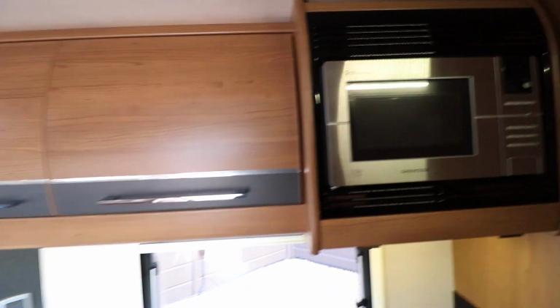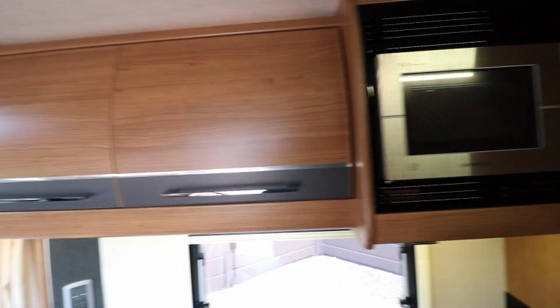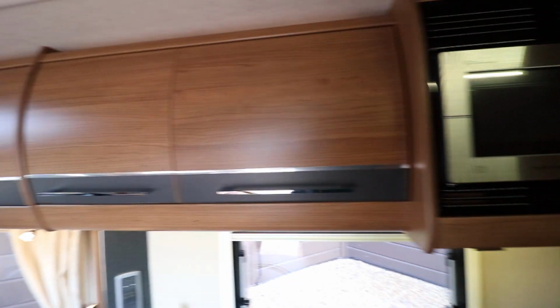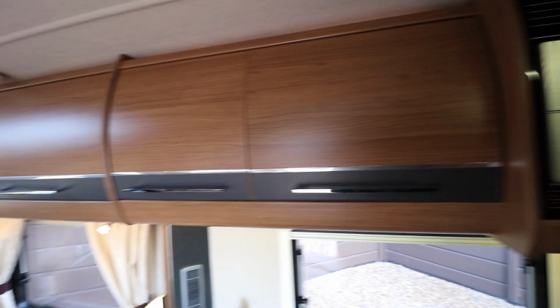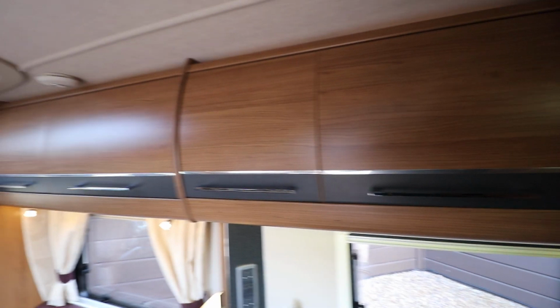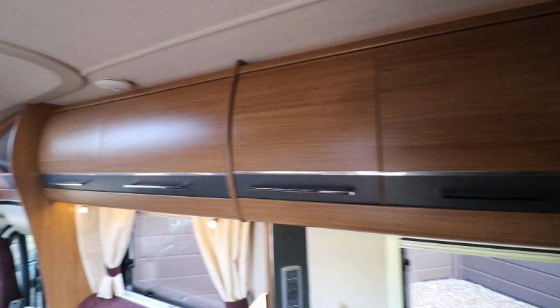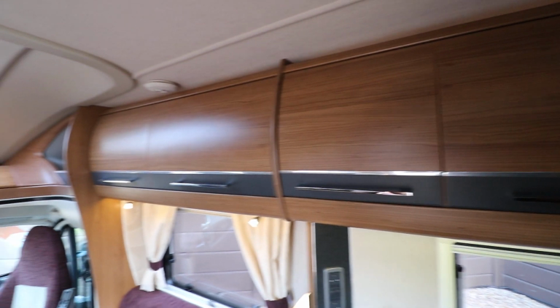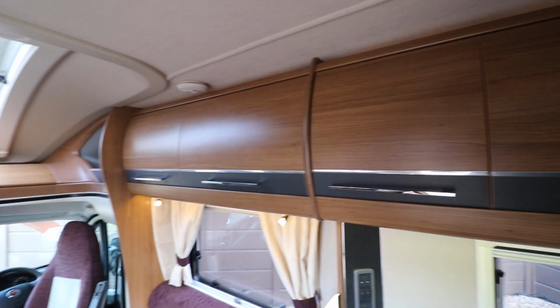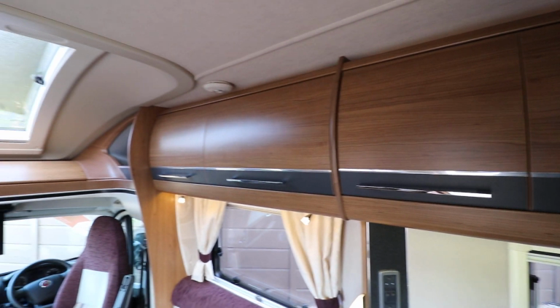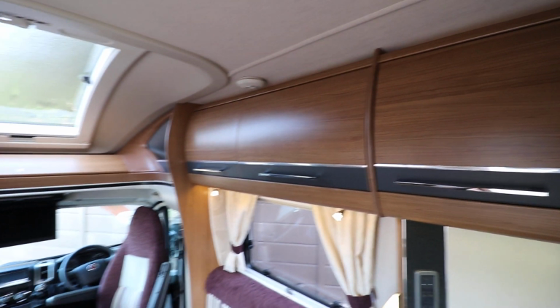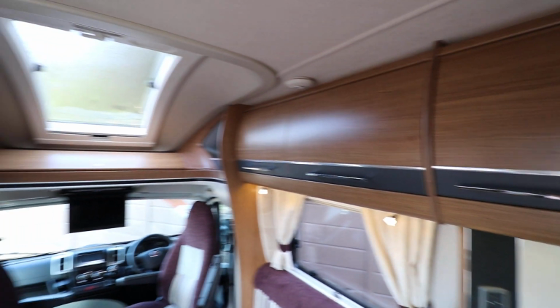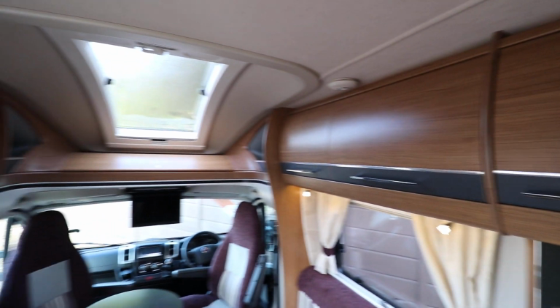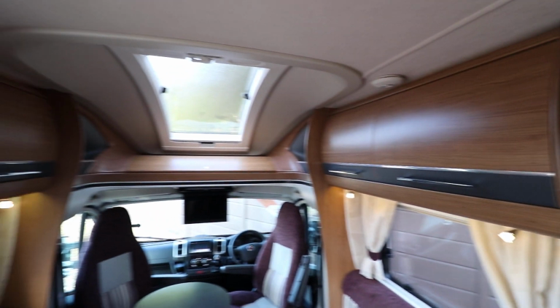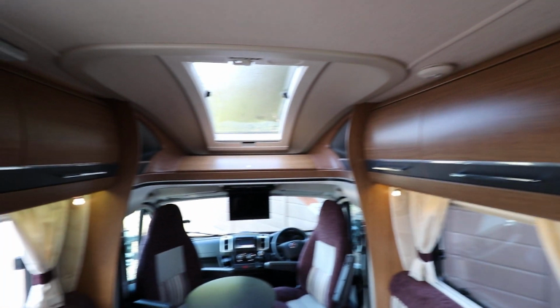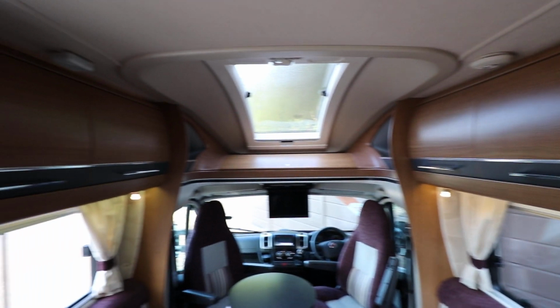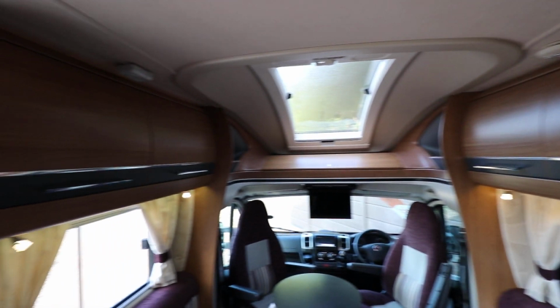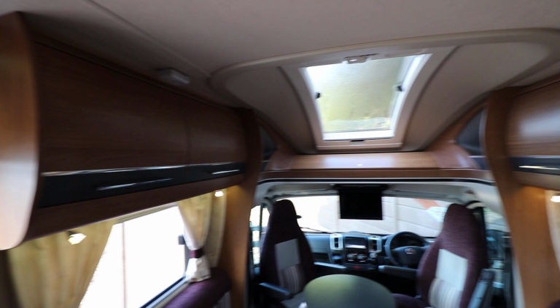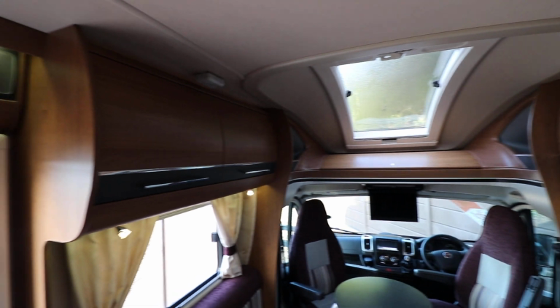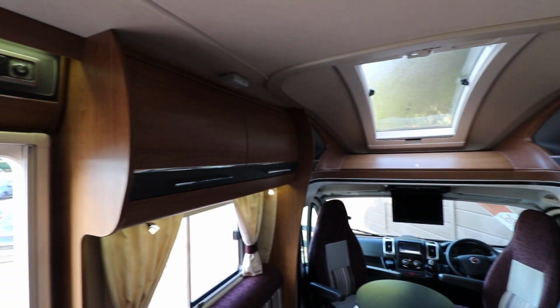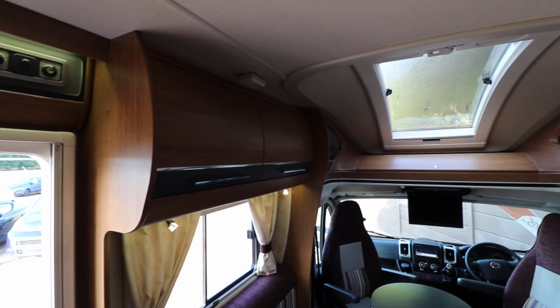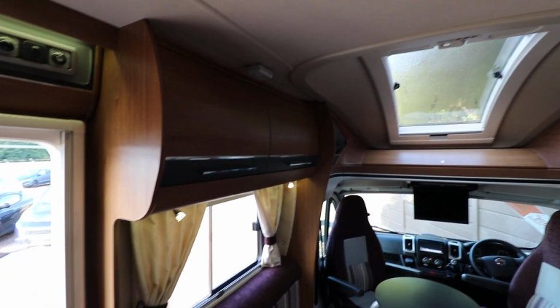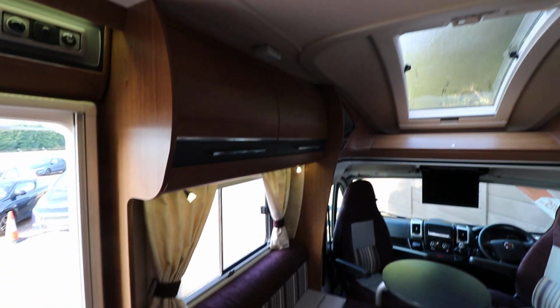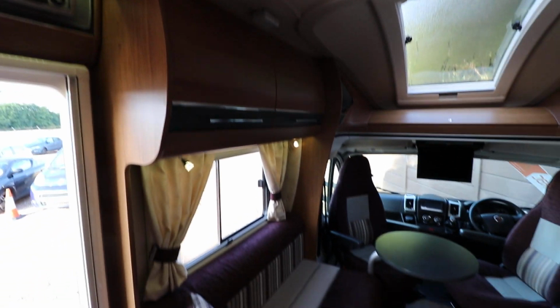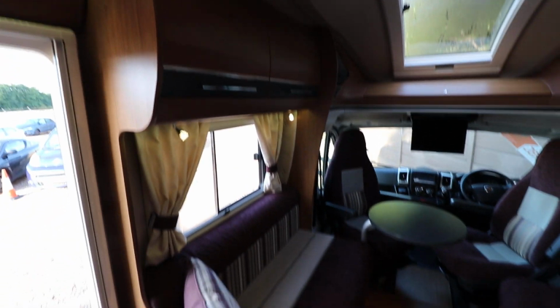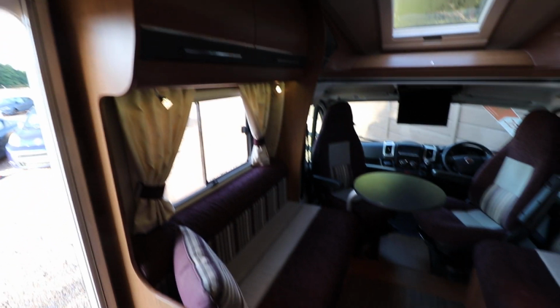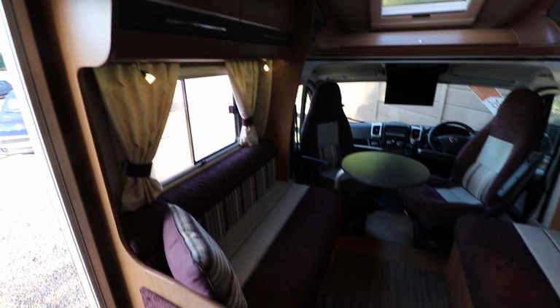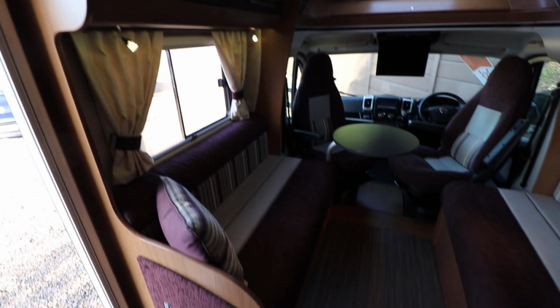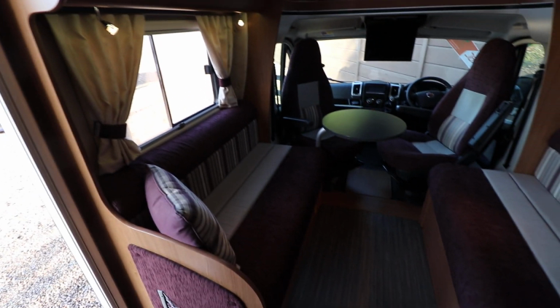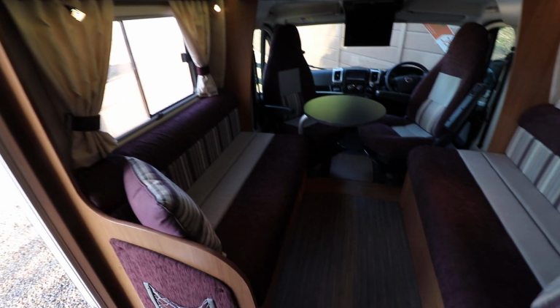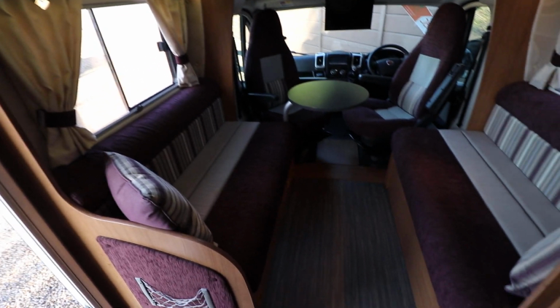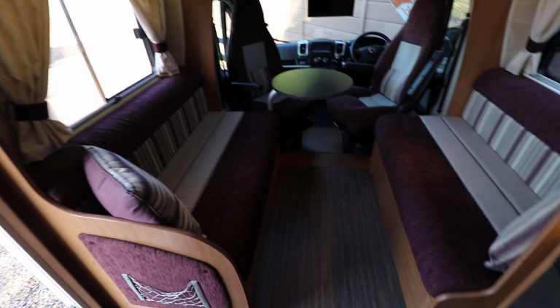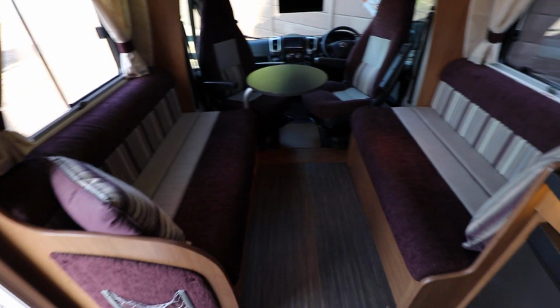If you follow along, there's lots of overhead cabinet space here, so plenty of storage. There's also space underneath the settees.